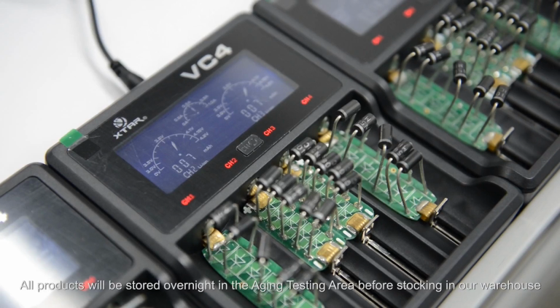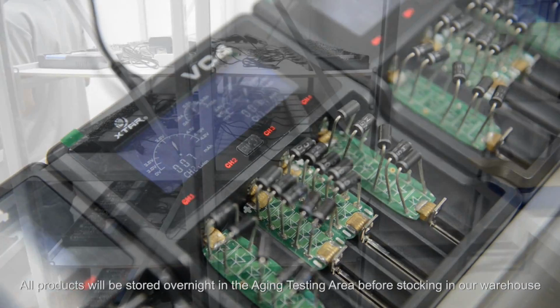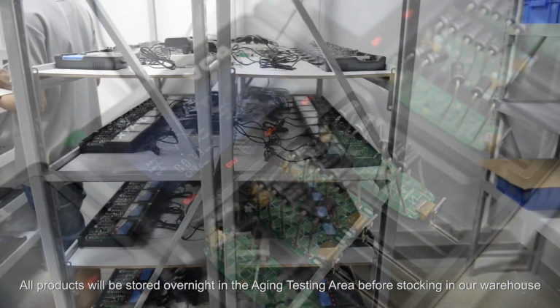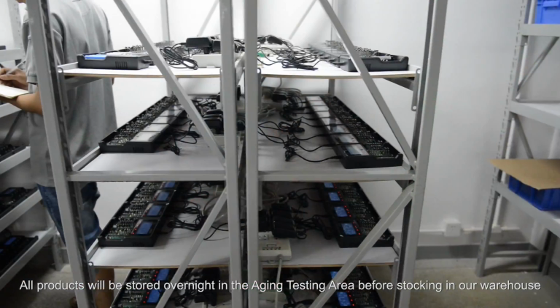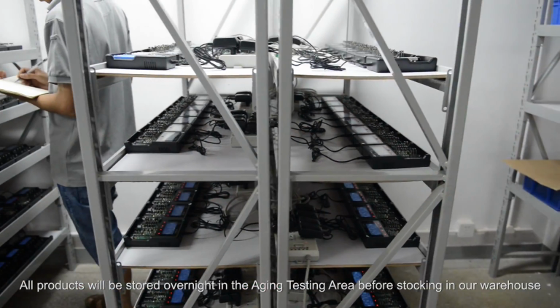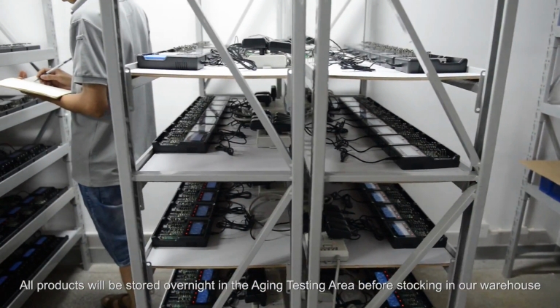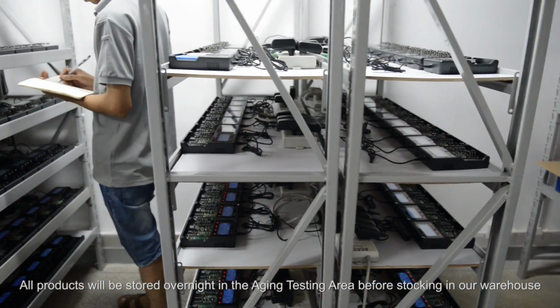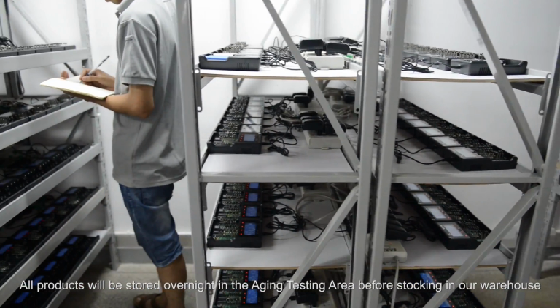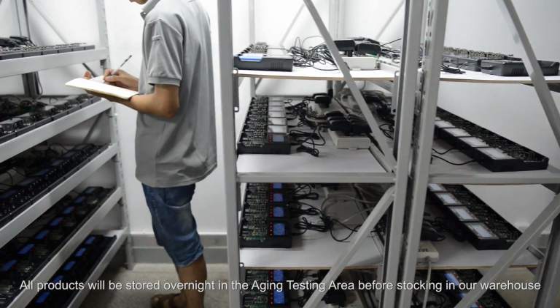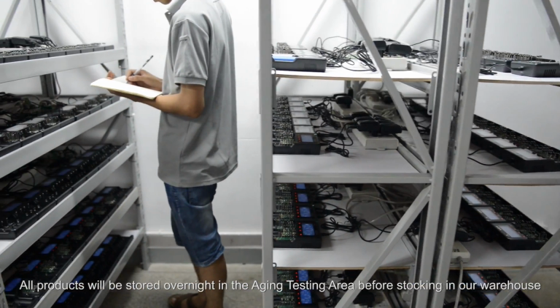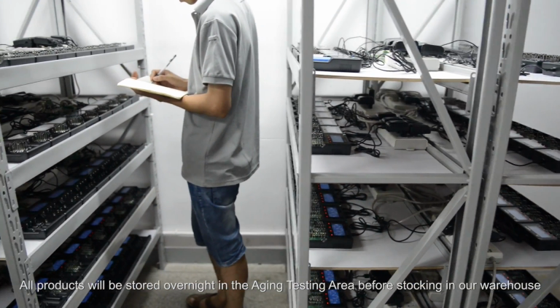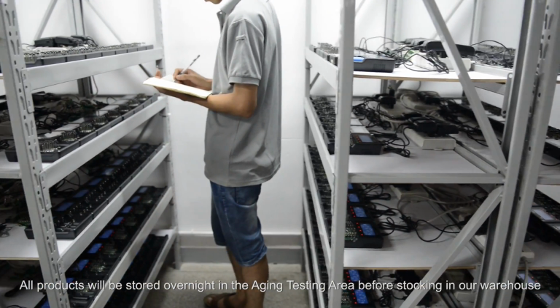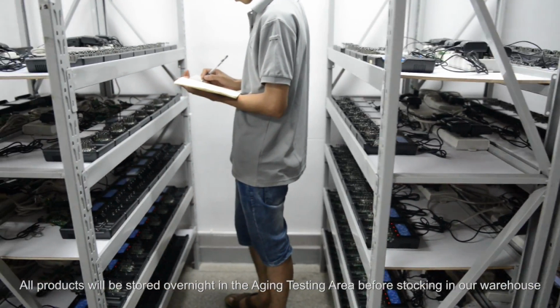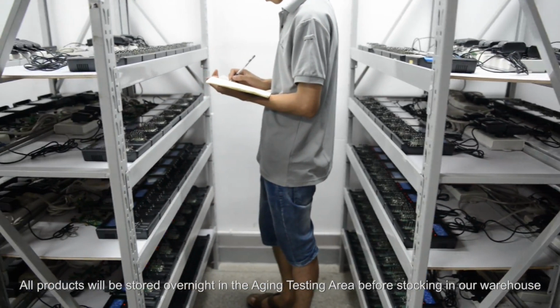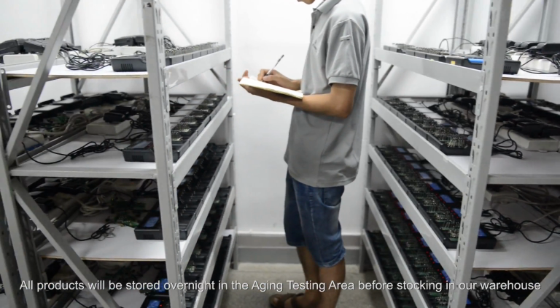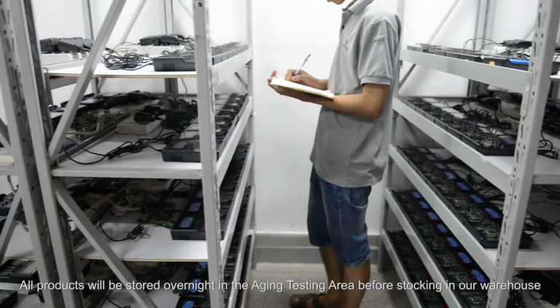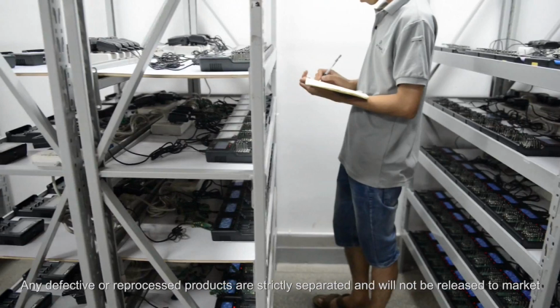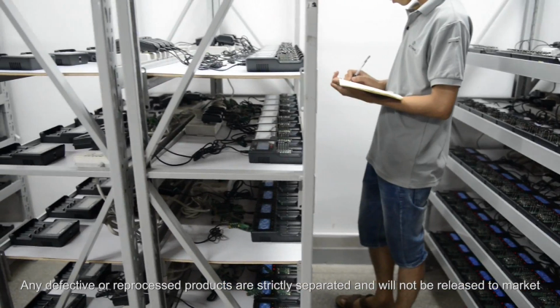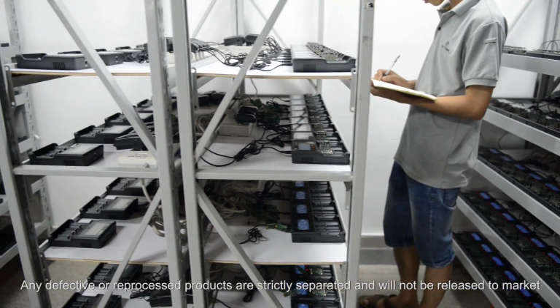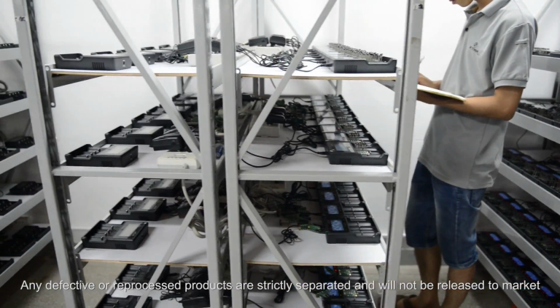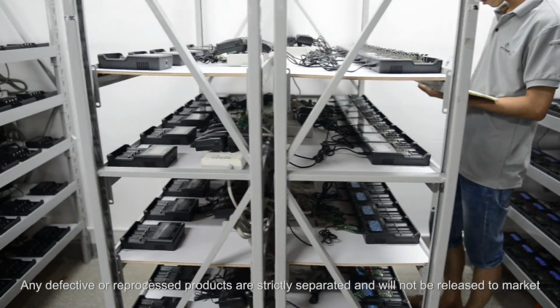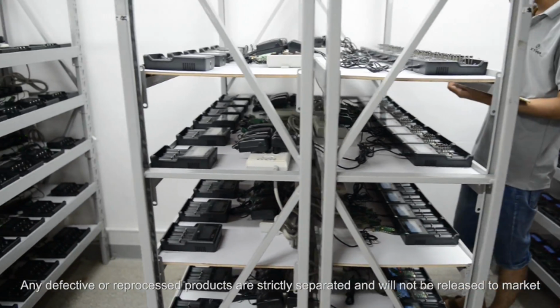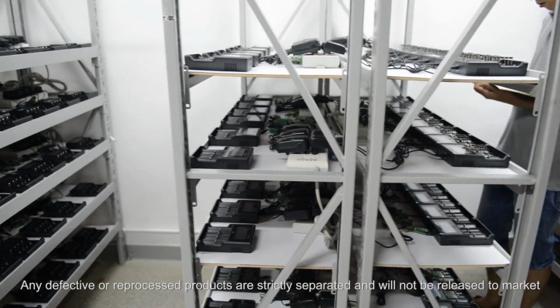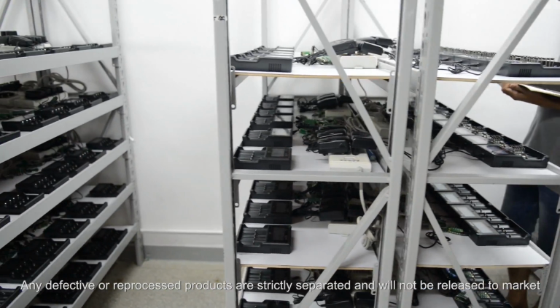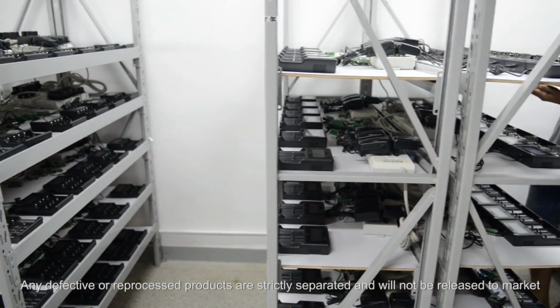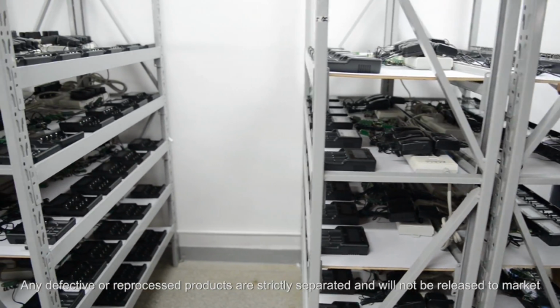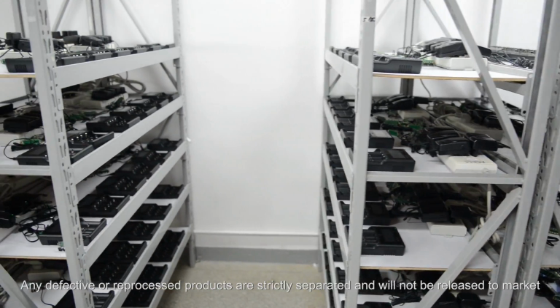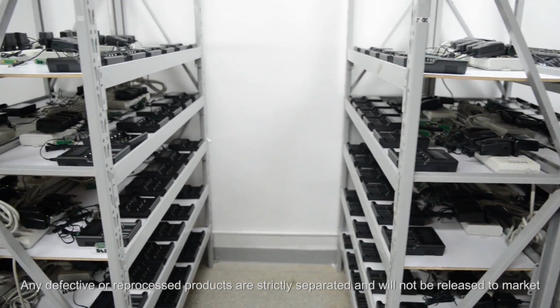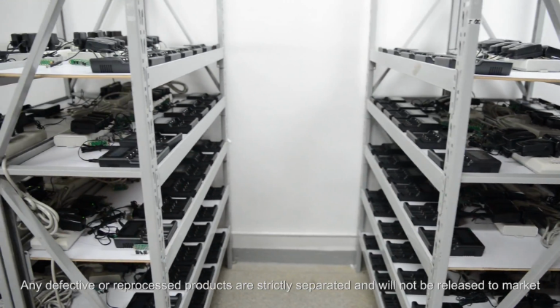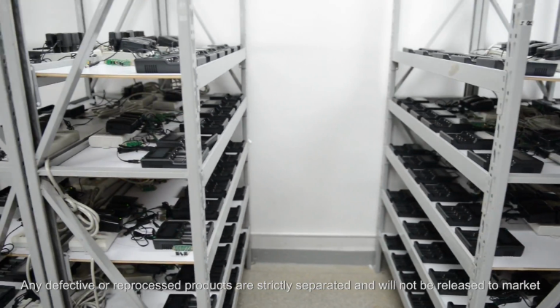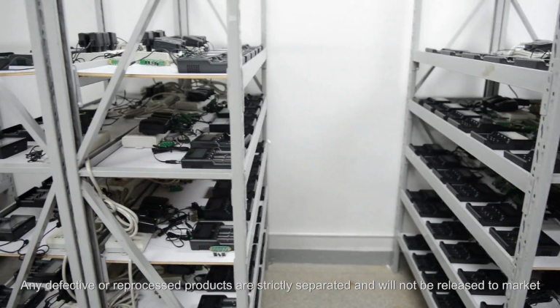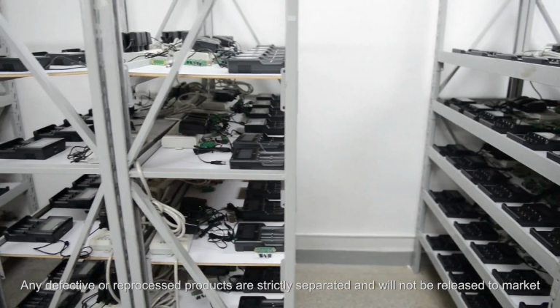All products will be stored overnight in the aging testing area before stocking in our warehouse. Any defective or reprocessed products are strictly separated and will not be released to market.